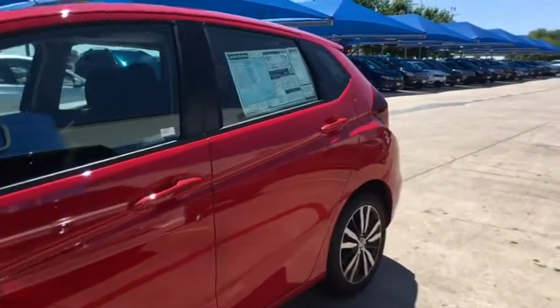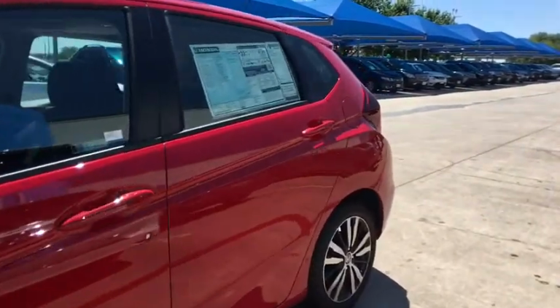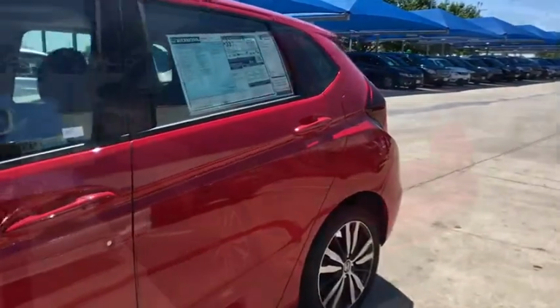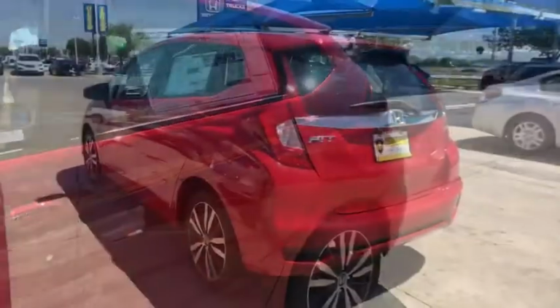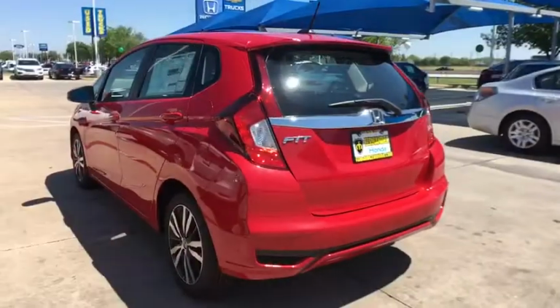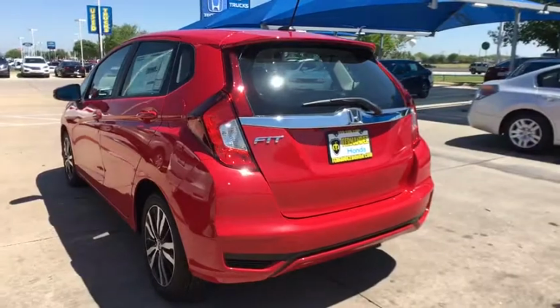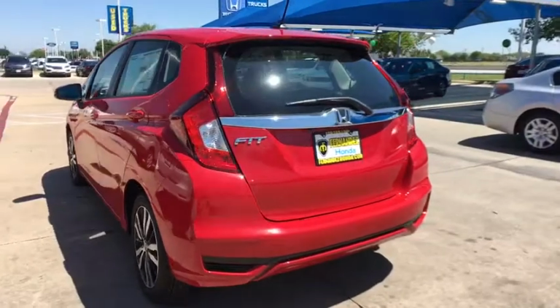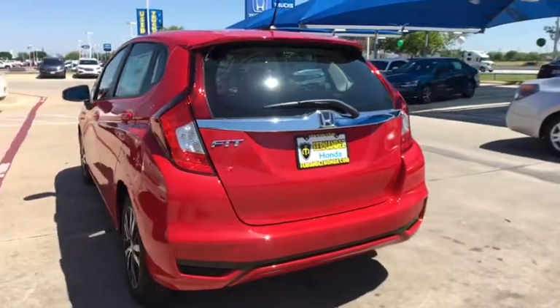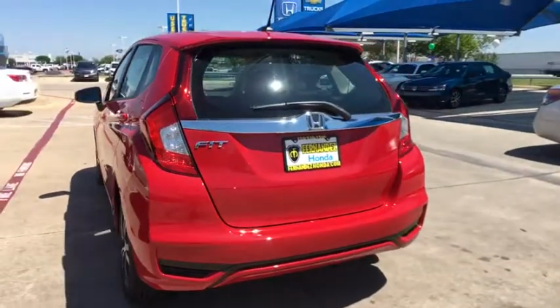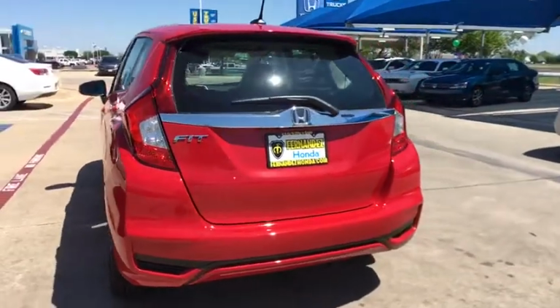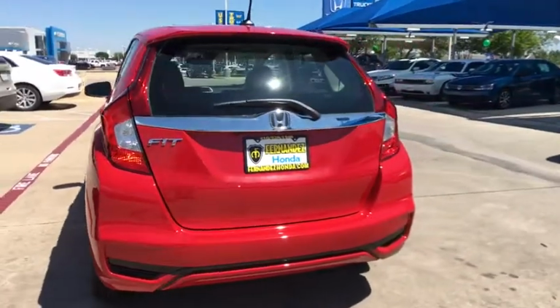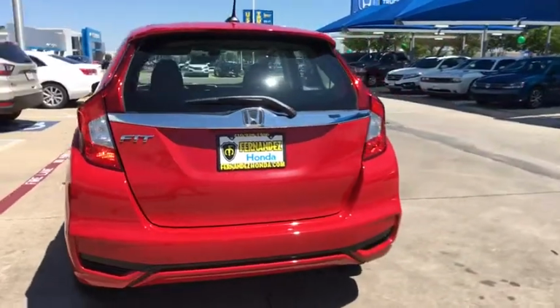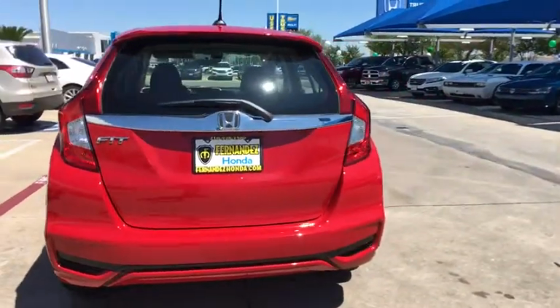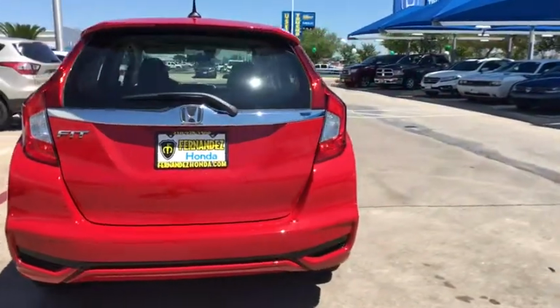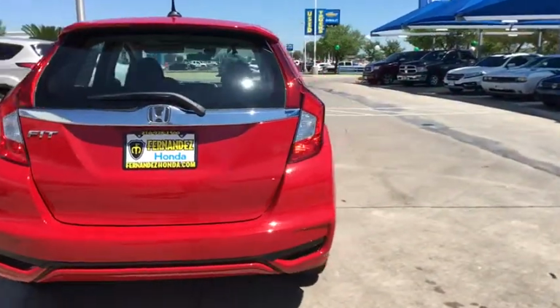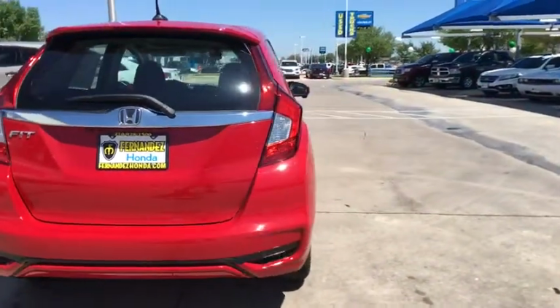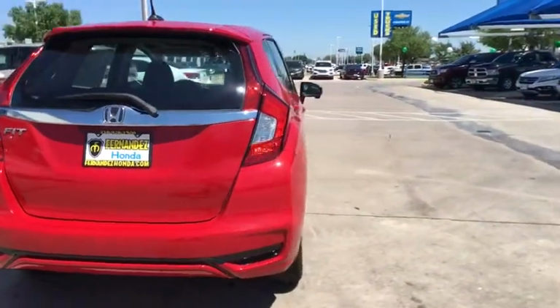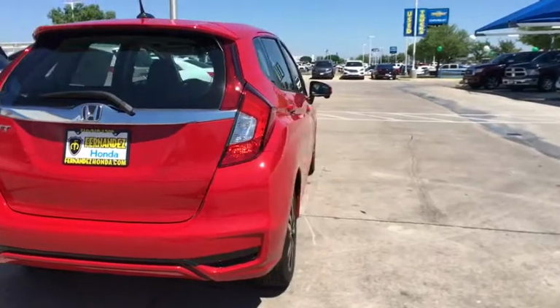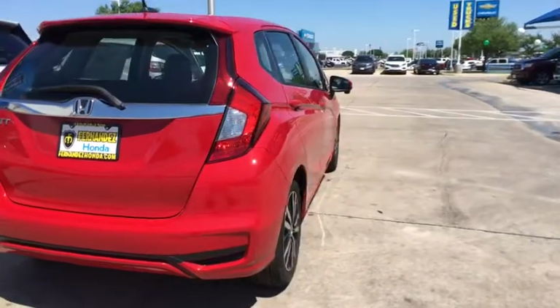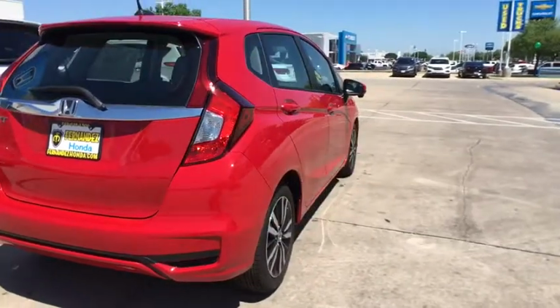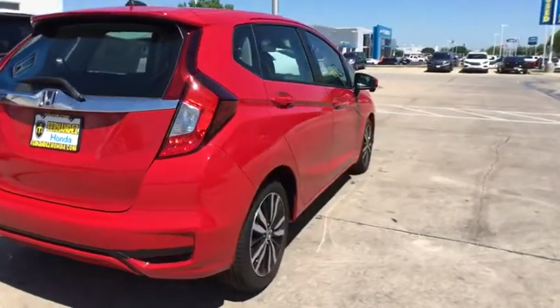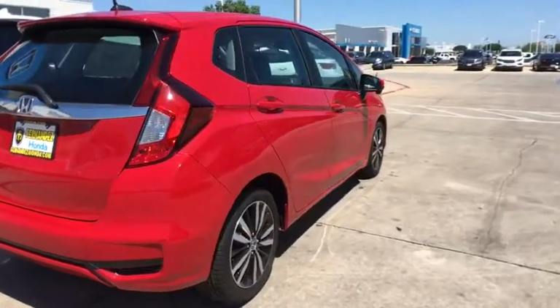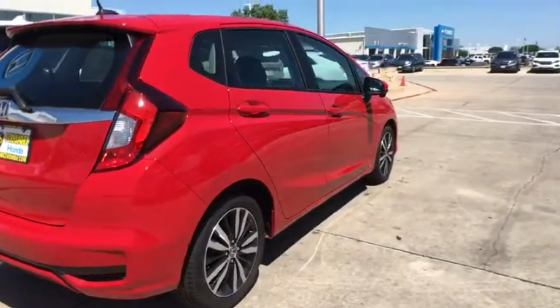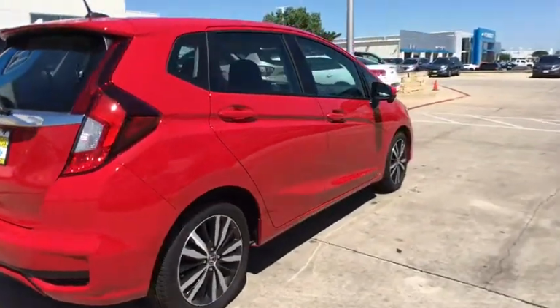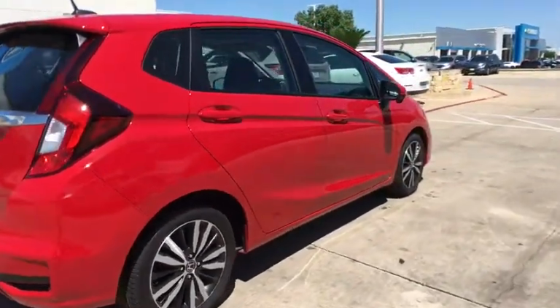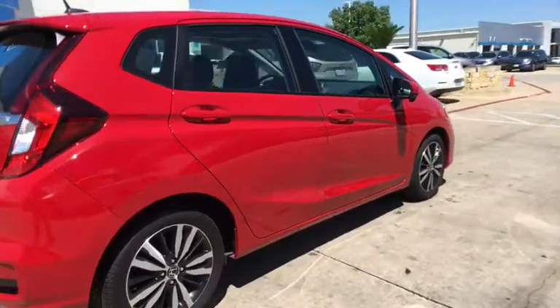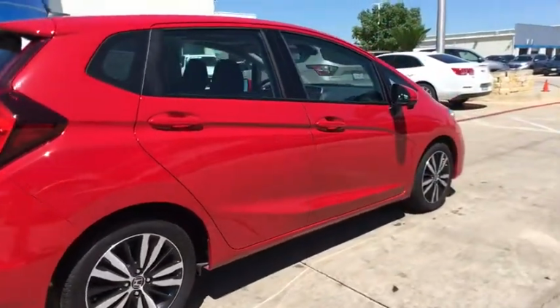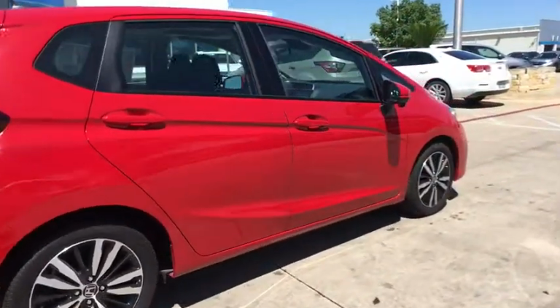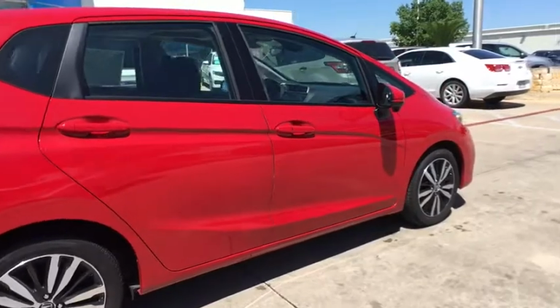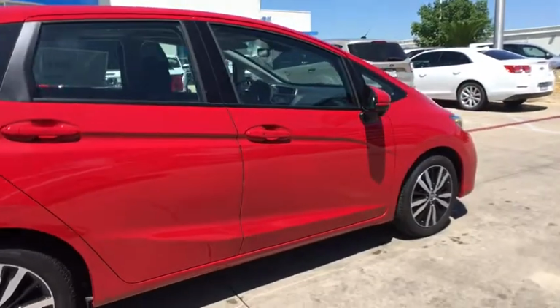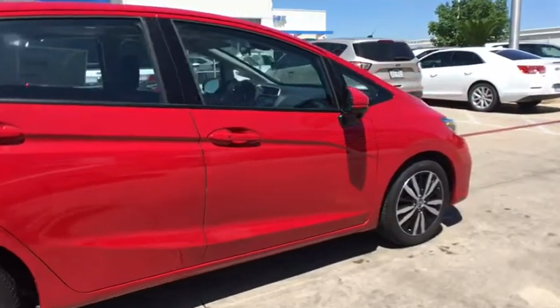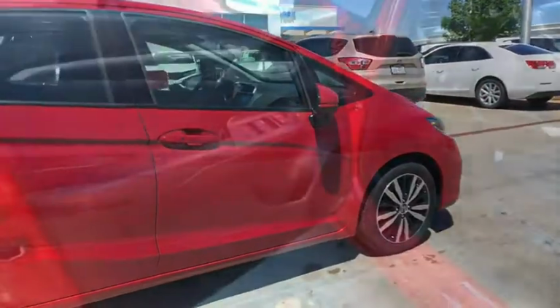Here are some of this vehicle's great options: traction control, dual airbags, power steering, alloy wheels, electronic stability control, power windows, fog lights, rear window defroster, trip computer, security system, brake assist.